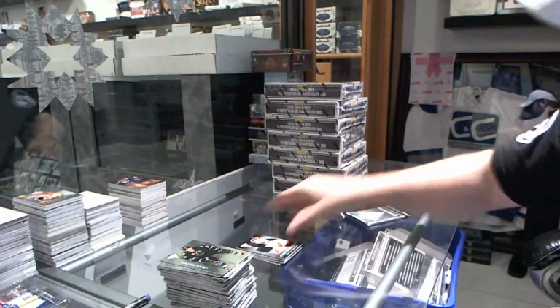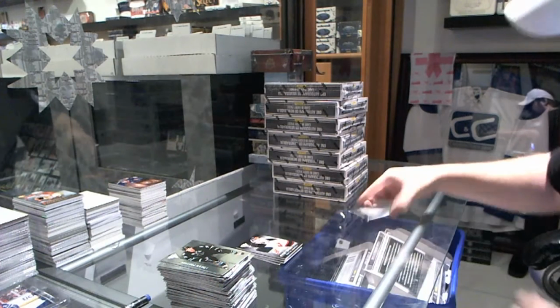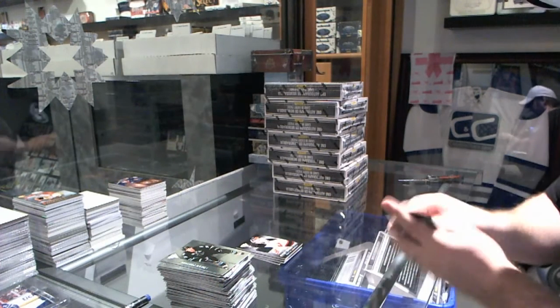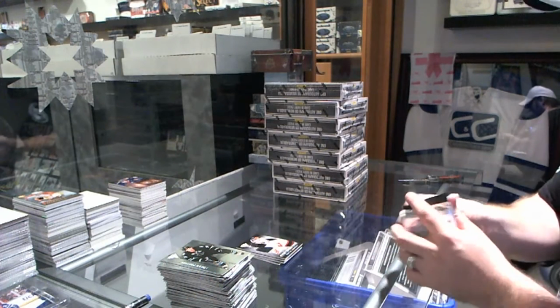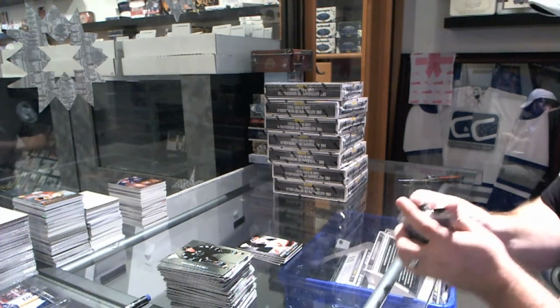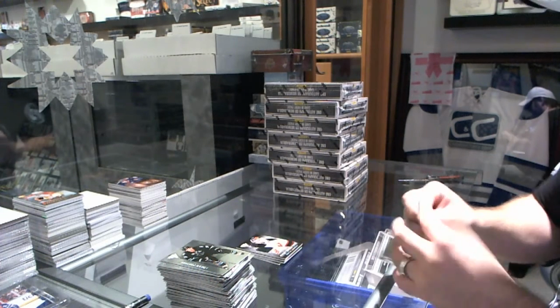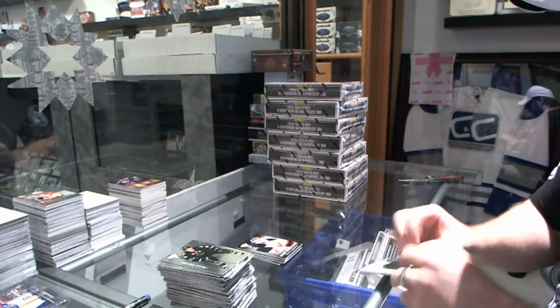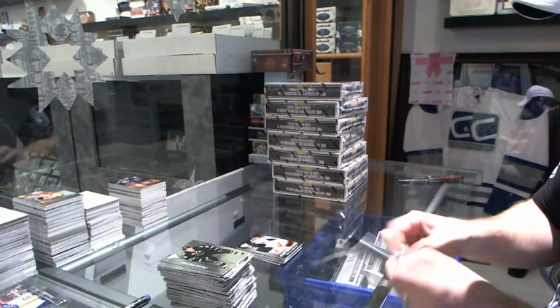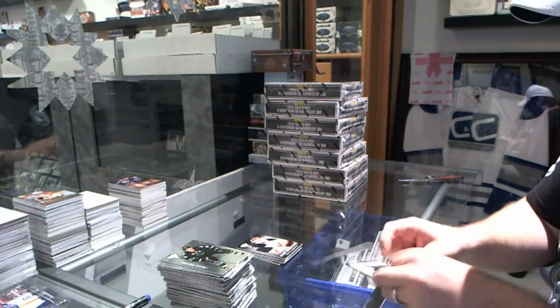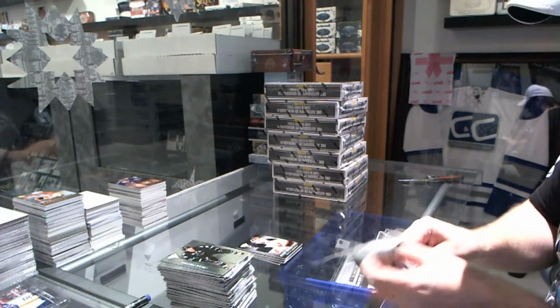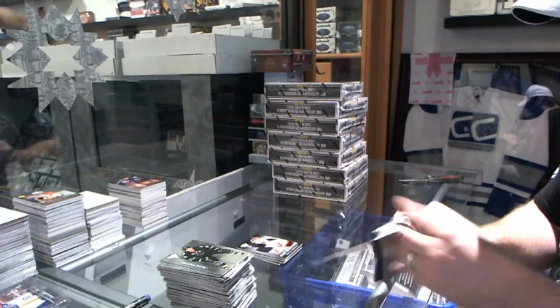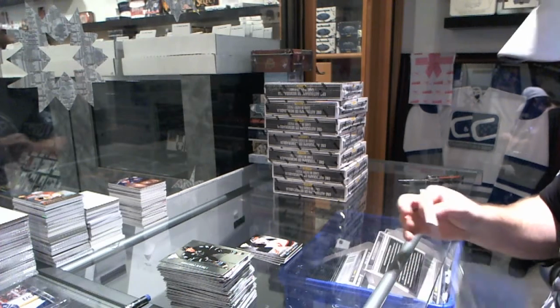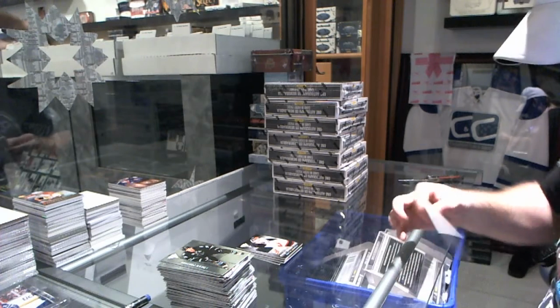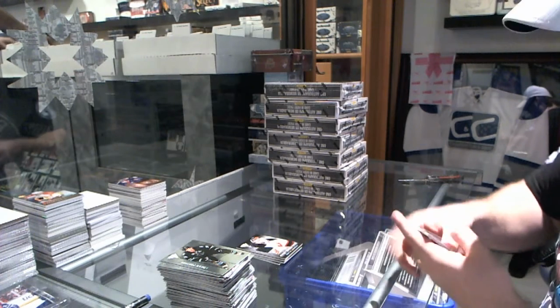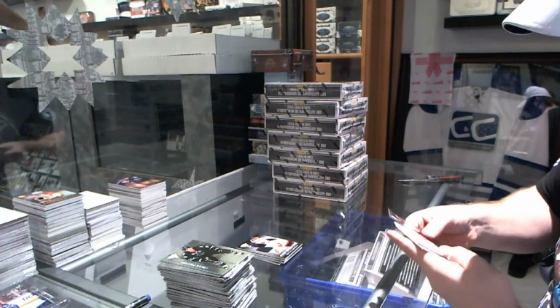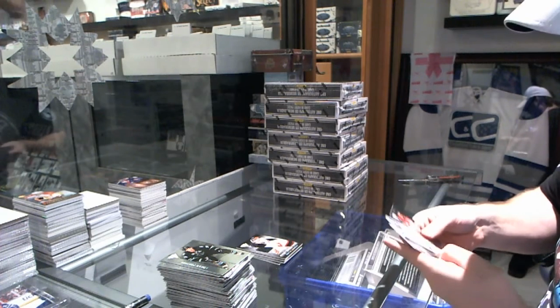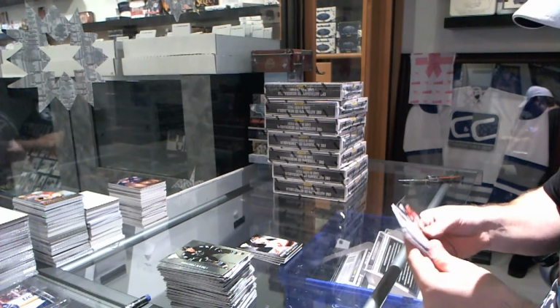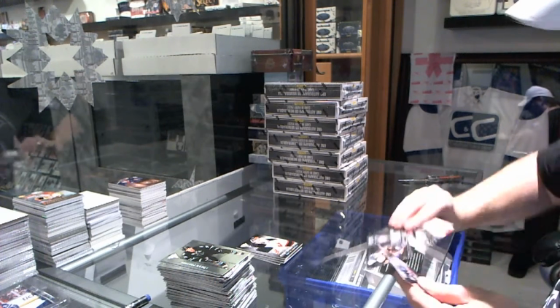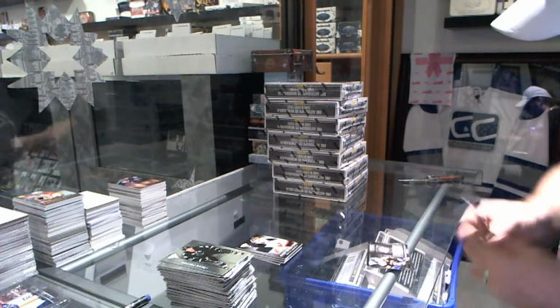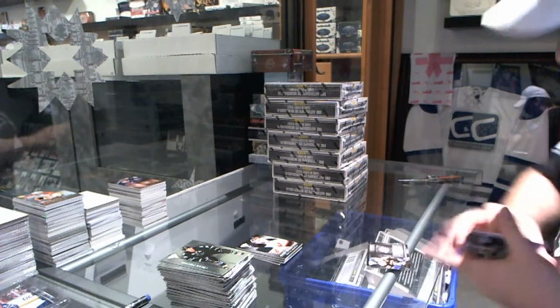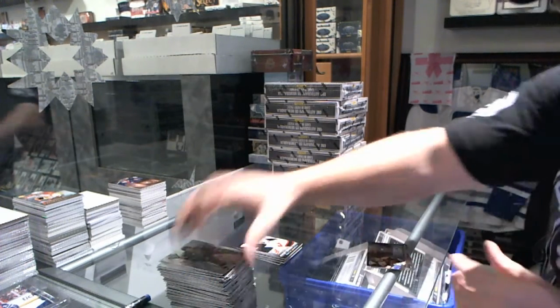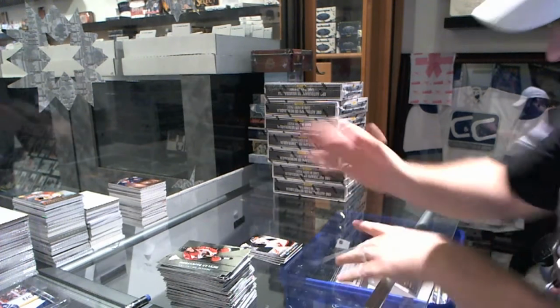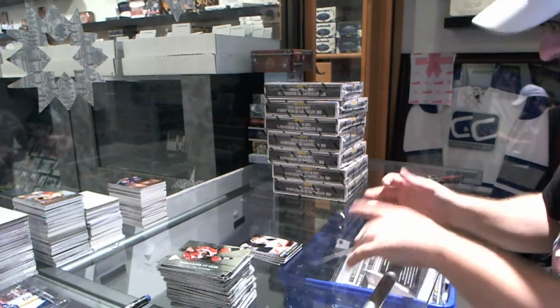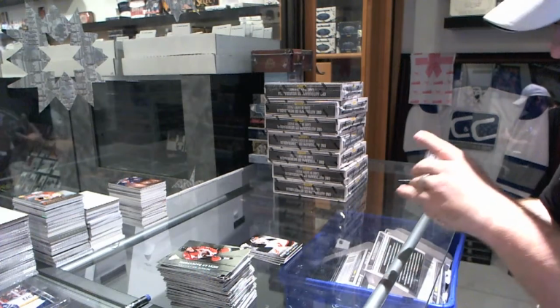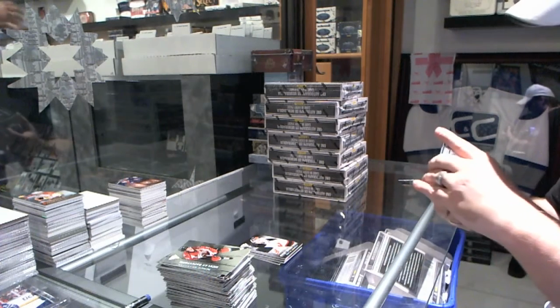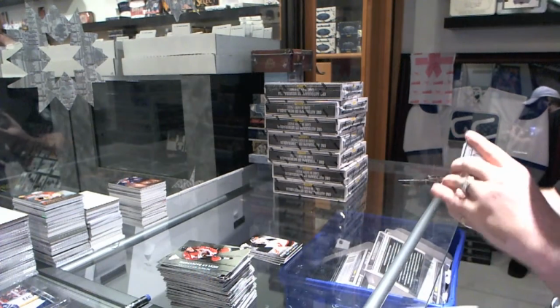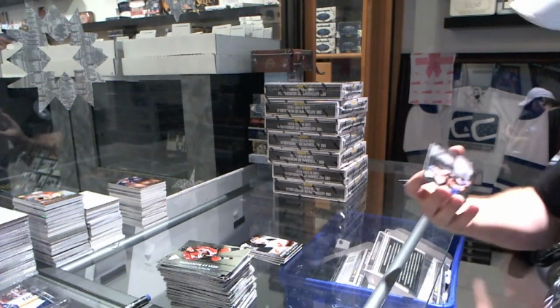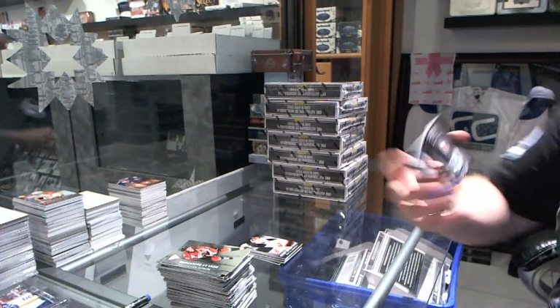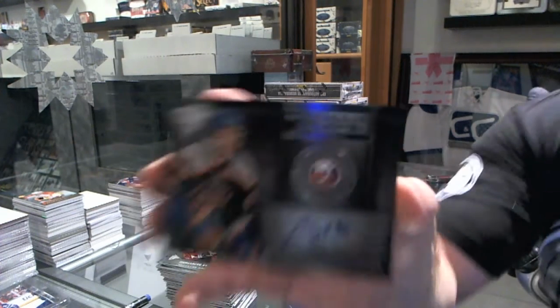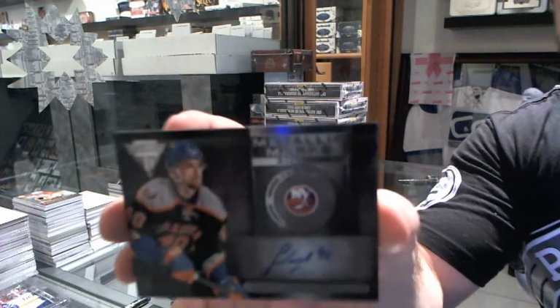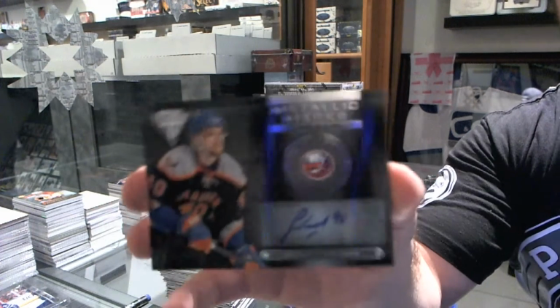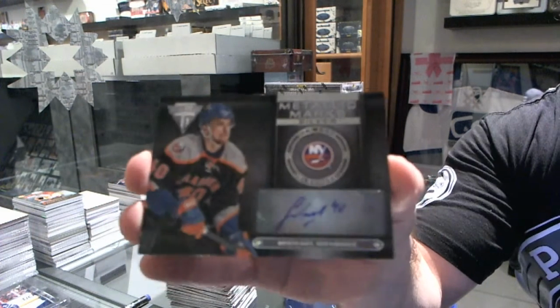There better be something freaking huge in this last pack. And we've got a metallic marks silver autograph for the Islanders of Michael Grabner.